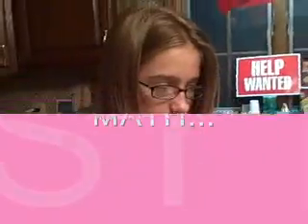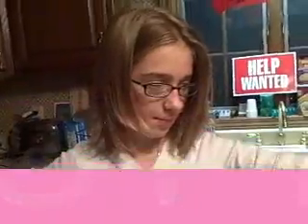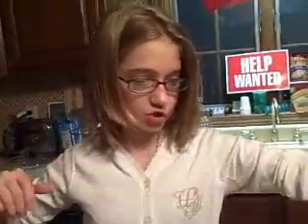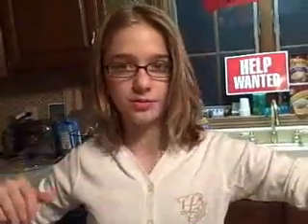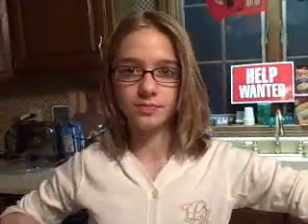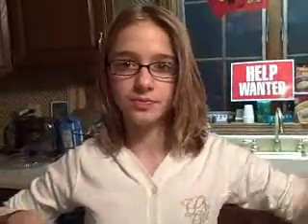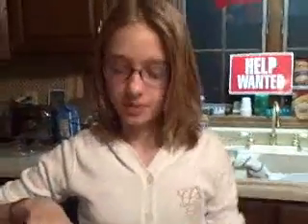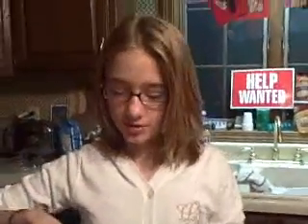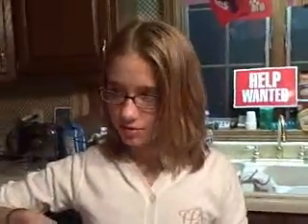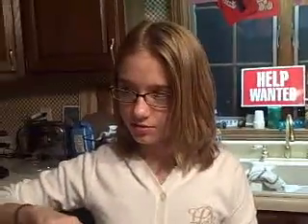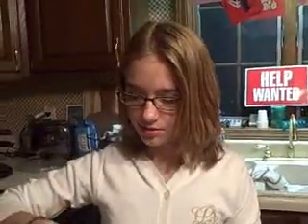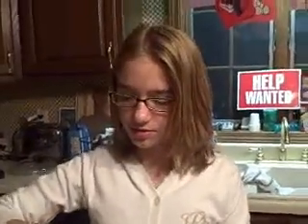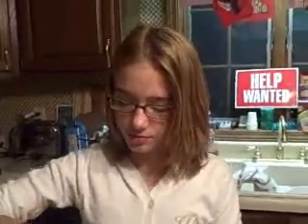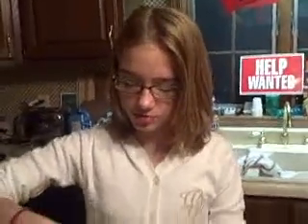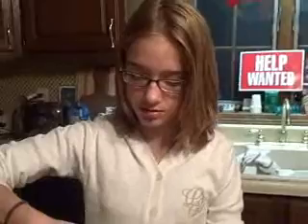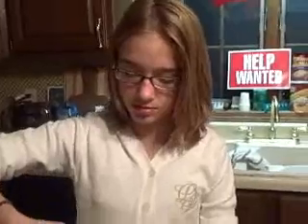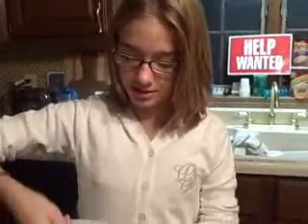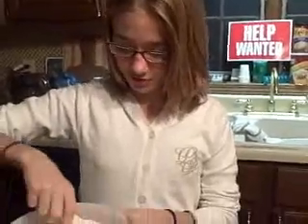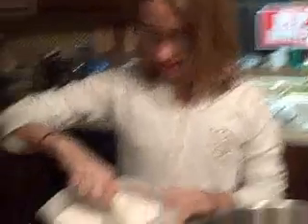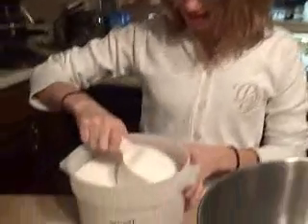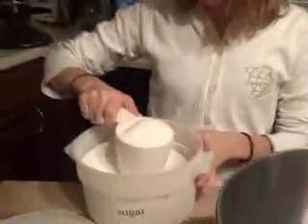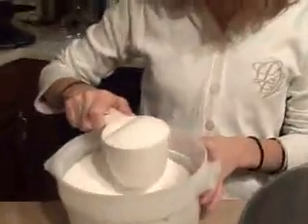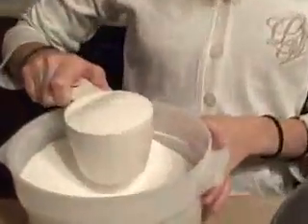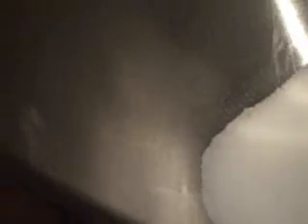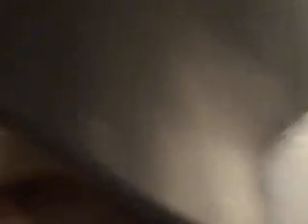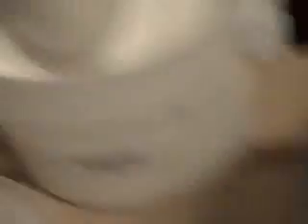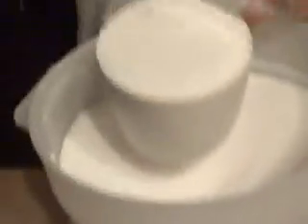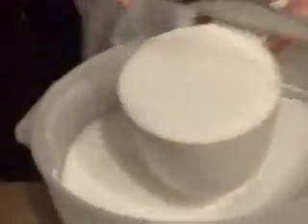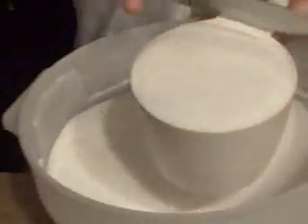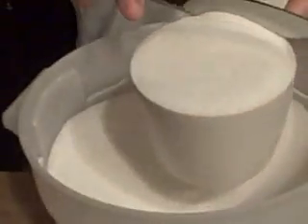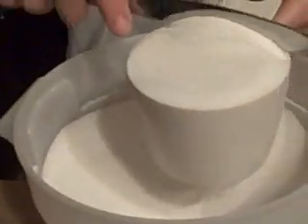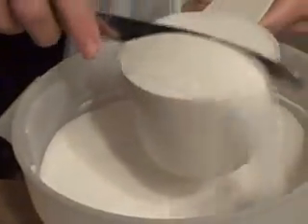Egg, margarine. She's going to mix the sugar, egg, and margarine. We need three cups of sugar.